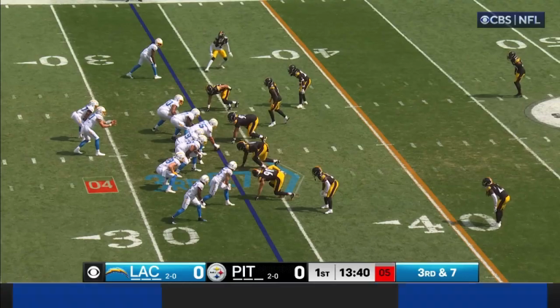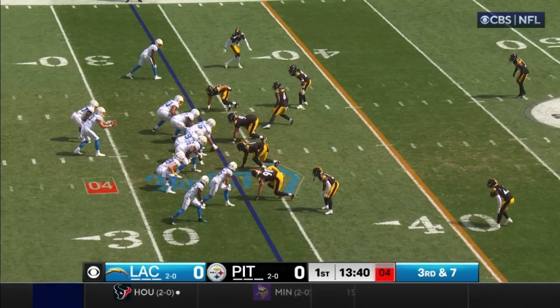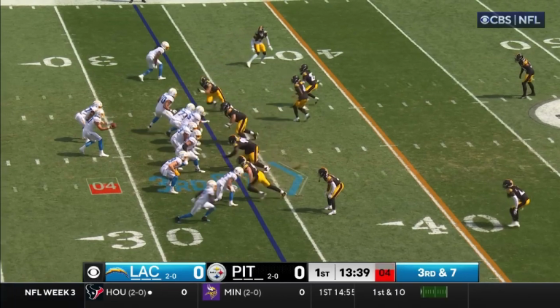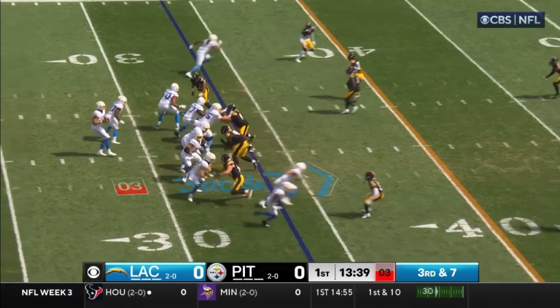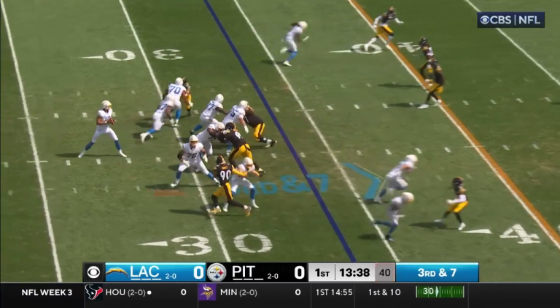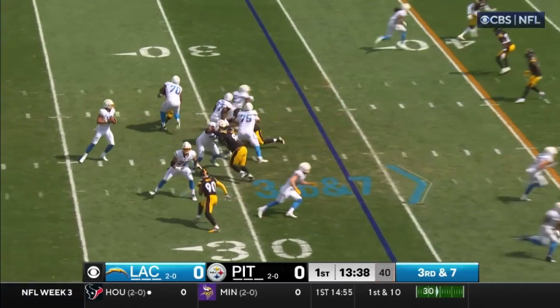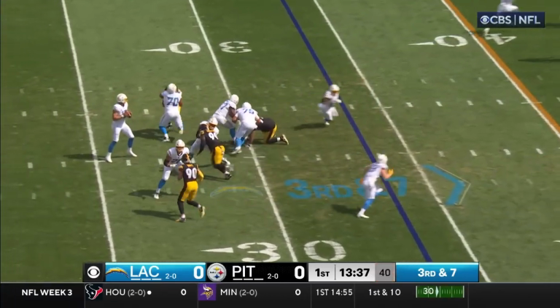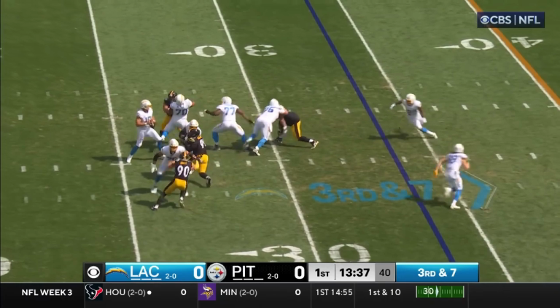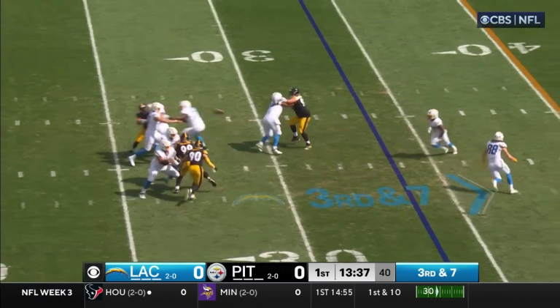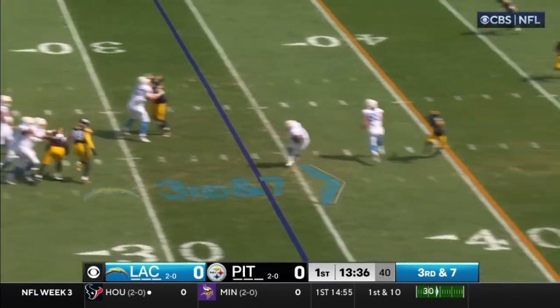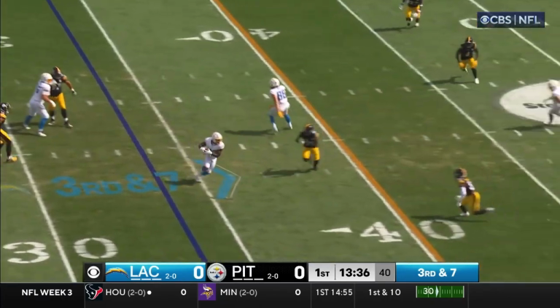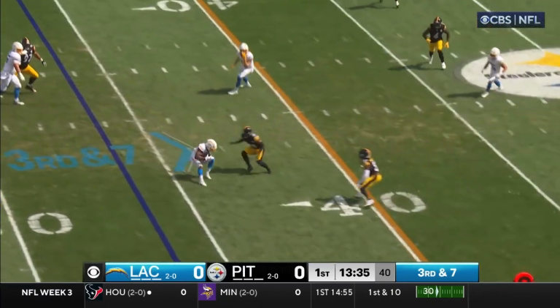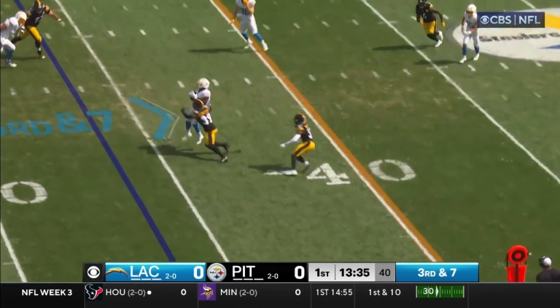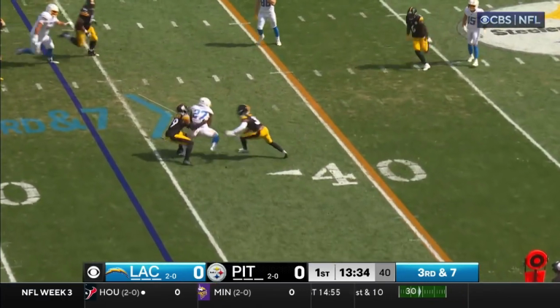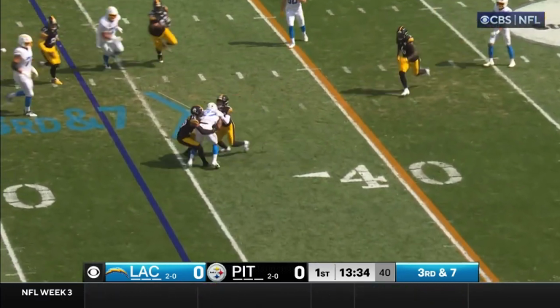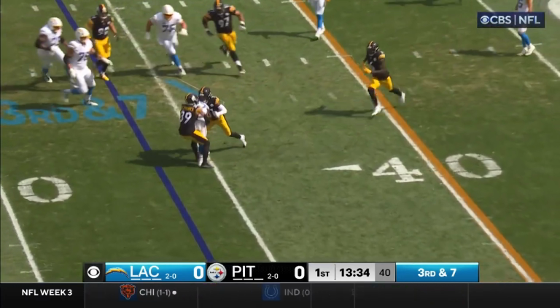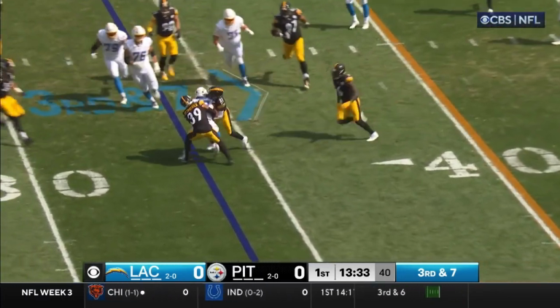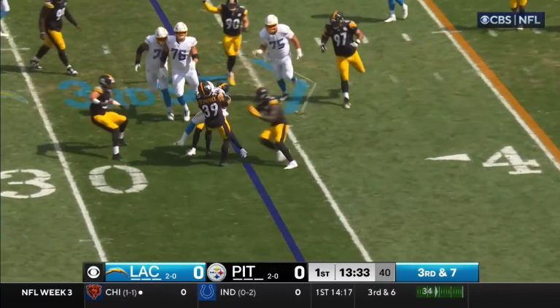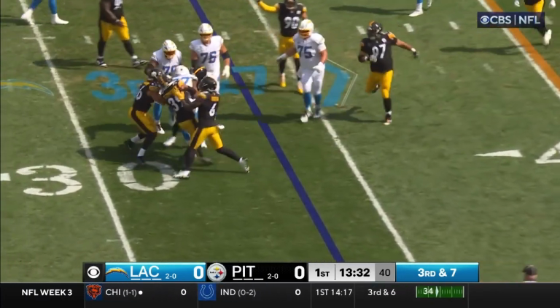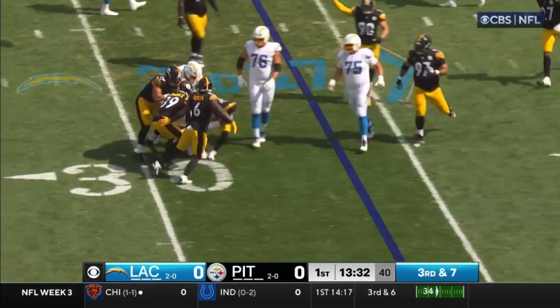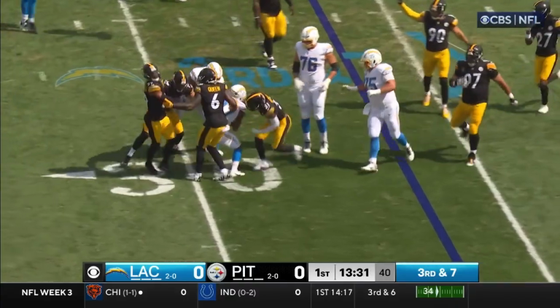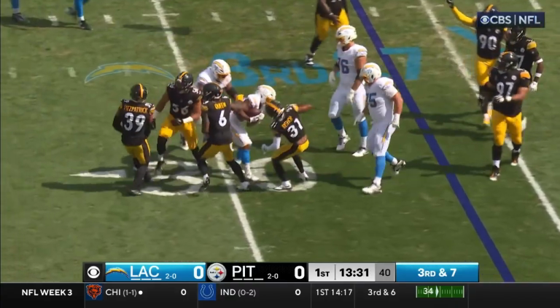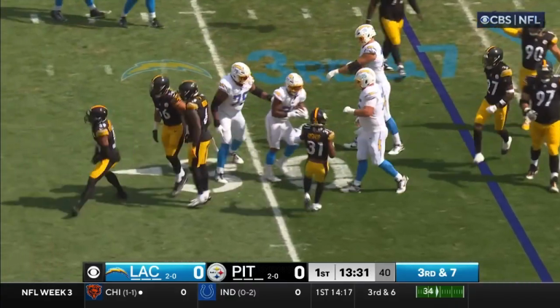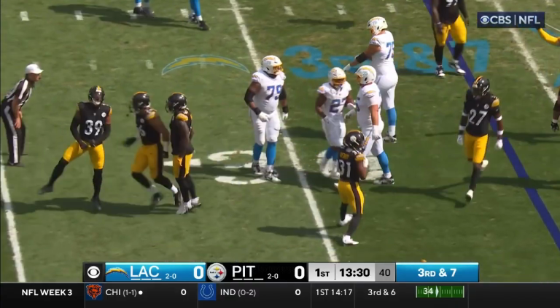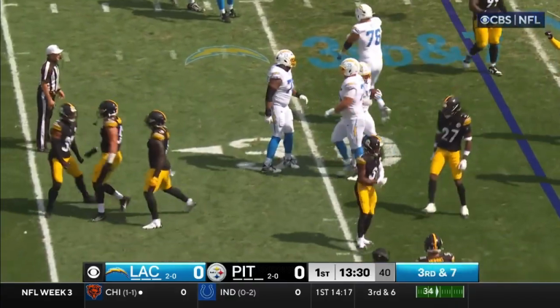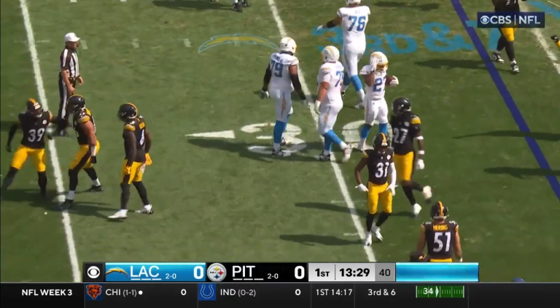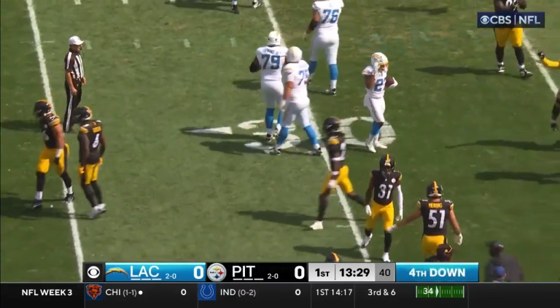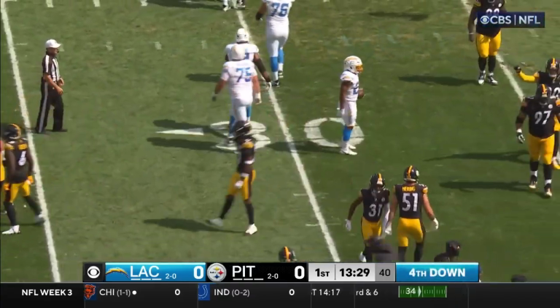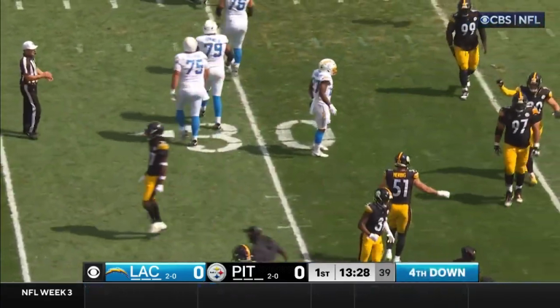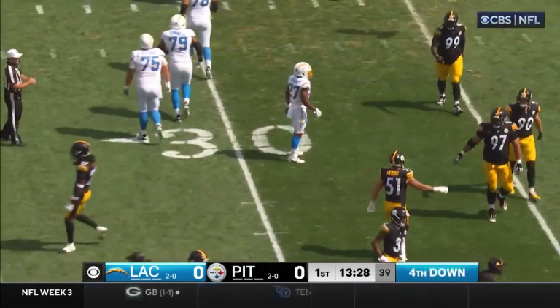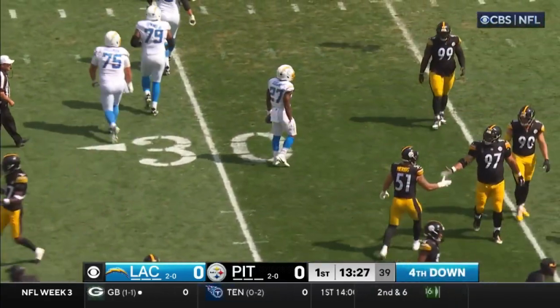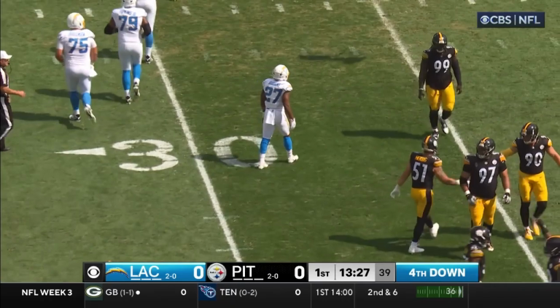Third and seven, here's Herbert from the pocket, completes it to Dobbins — not much there. Fitzpatrick's on him. Three great plays by the Steeler defense to open the game.